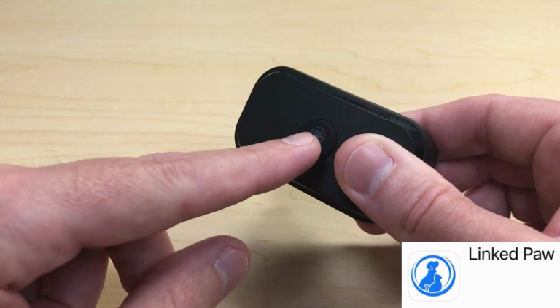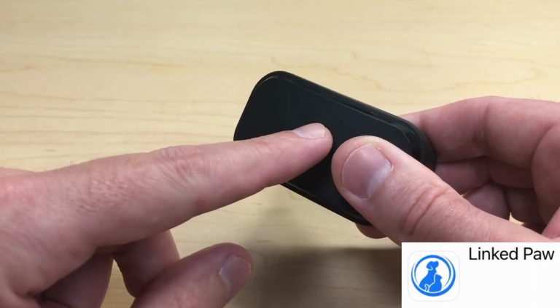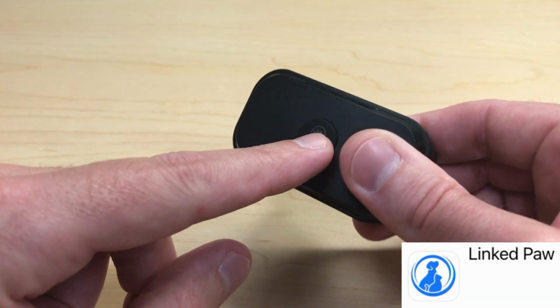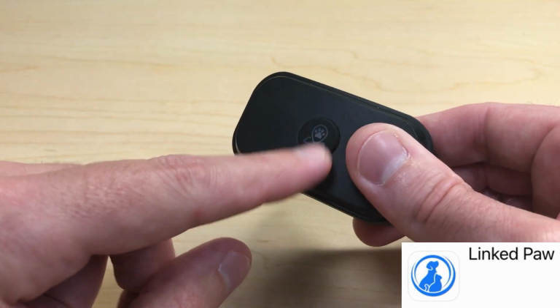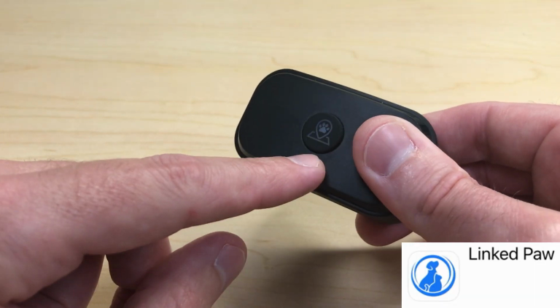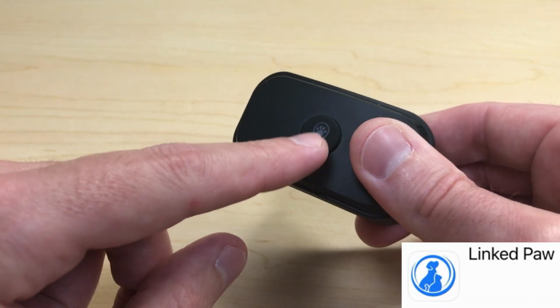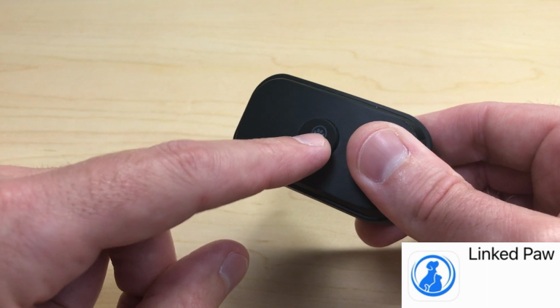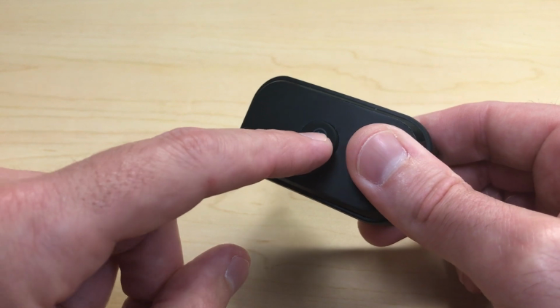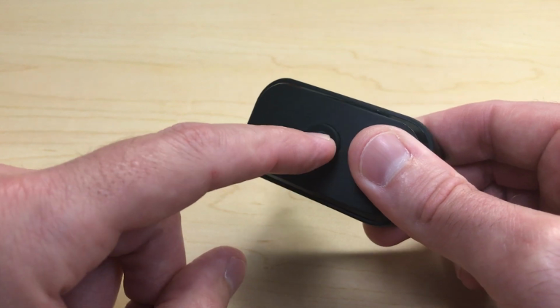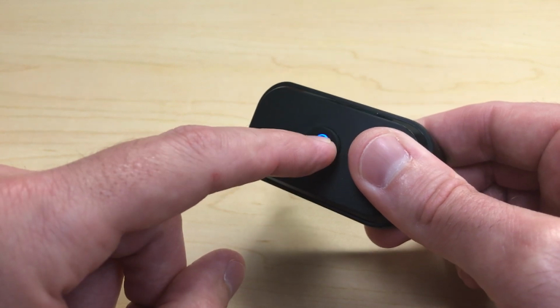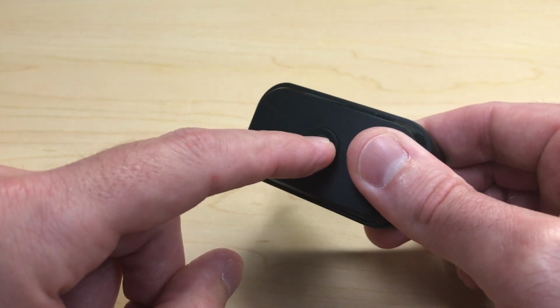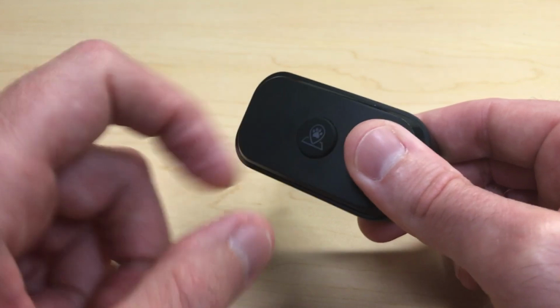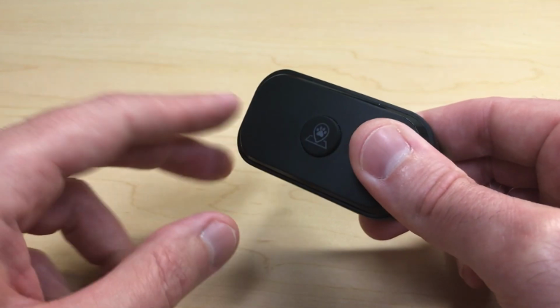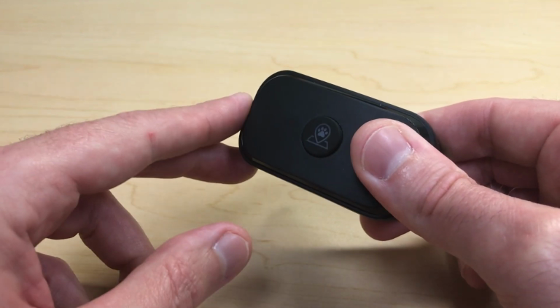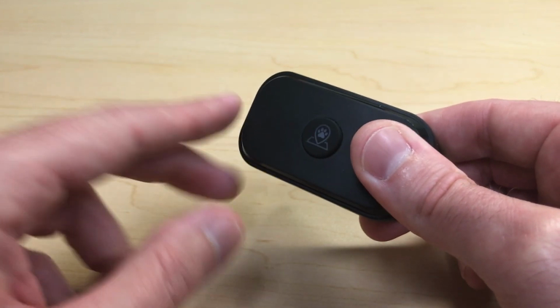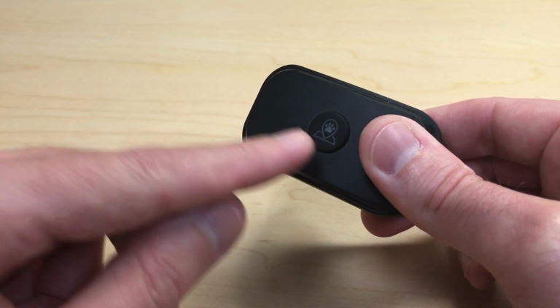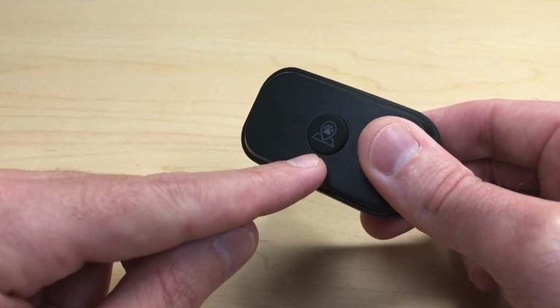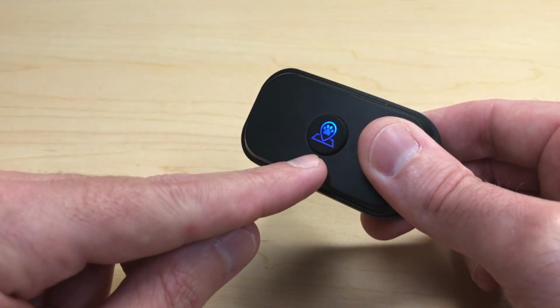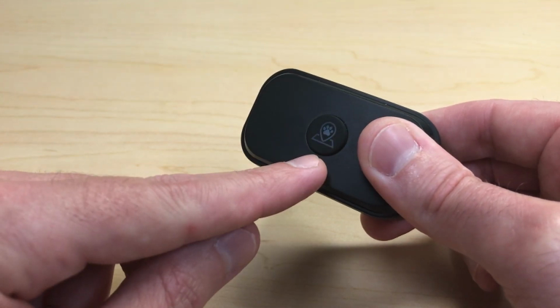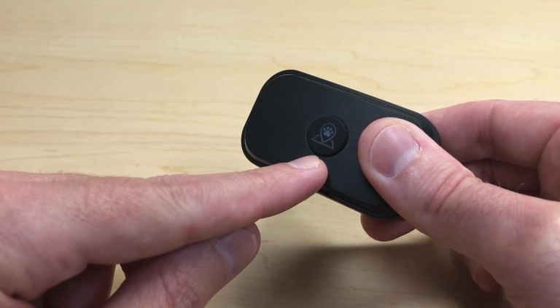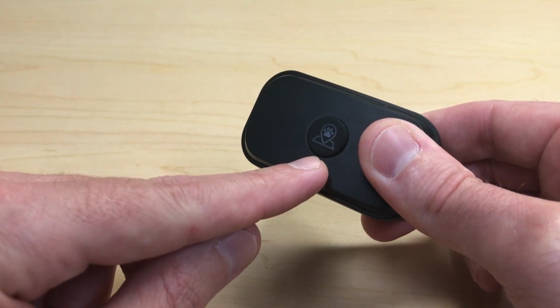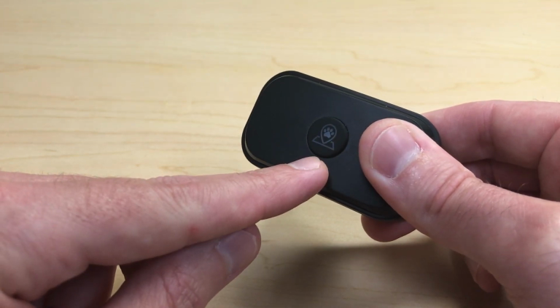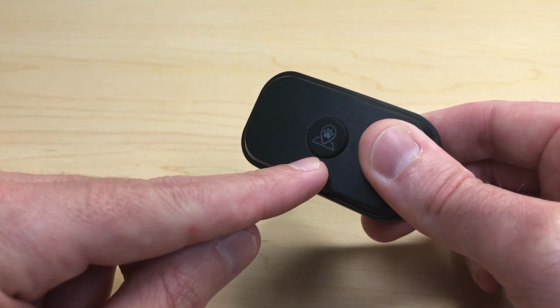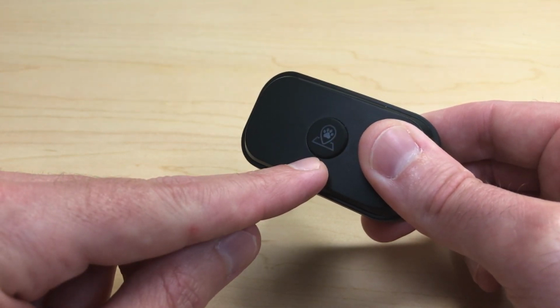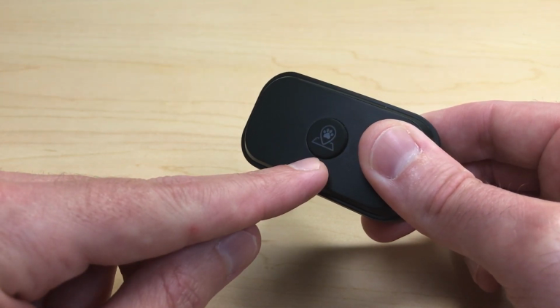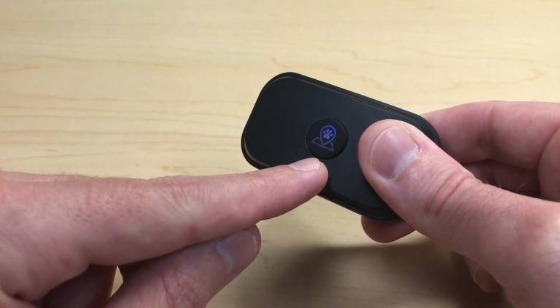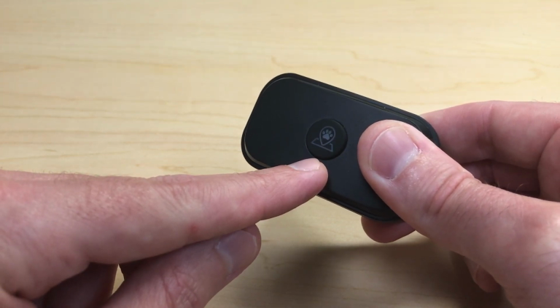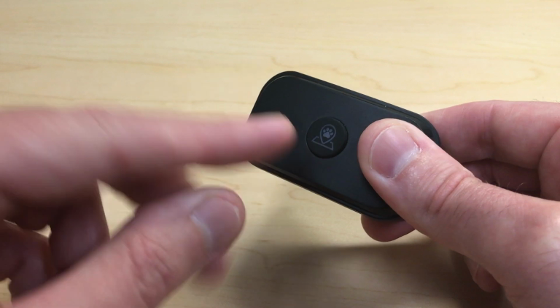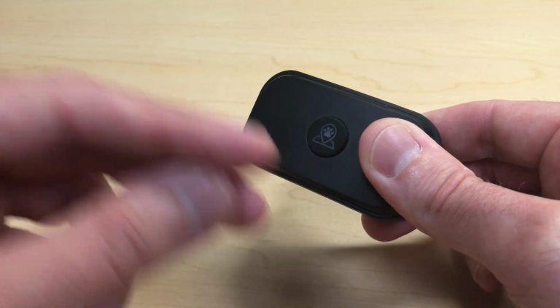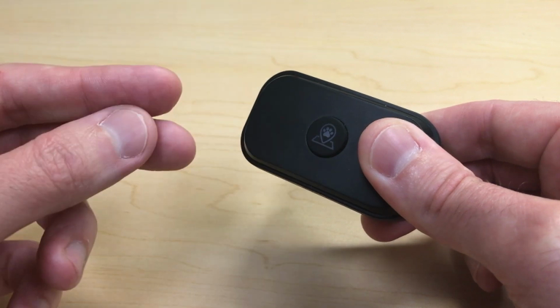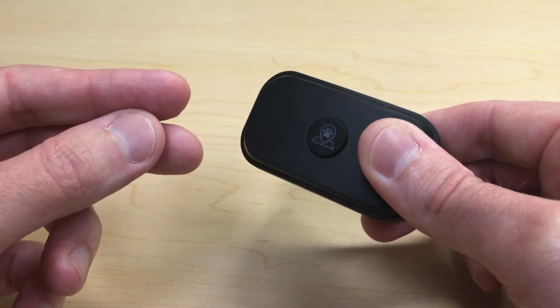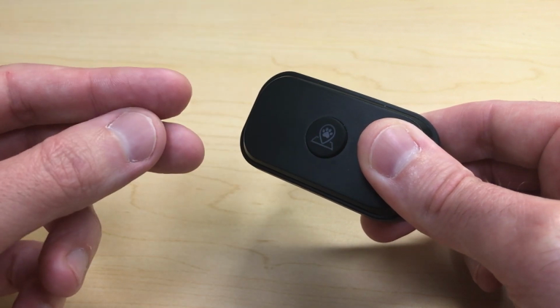The first thing we want to do is turn on the collar. Press the middle button and you should see a blinking blue indicator, which means it is in discovery mode.